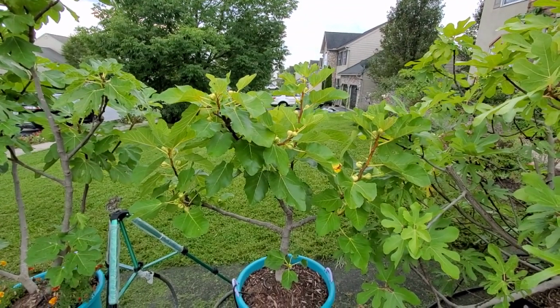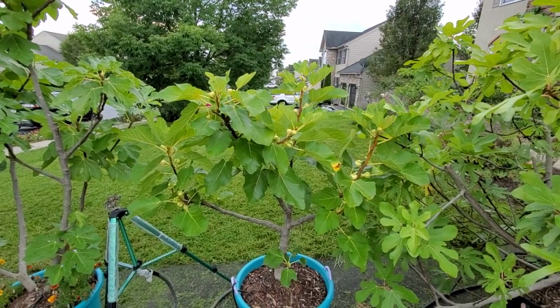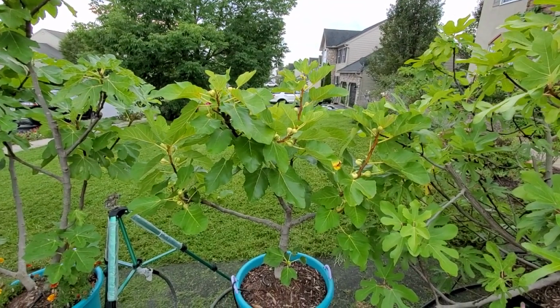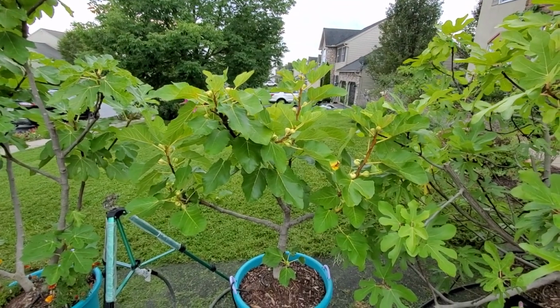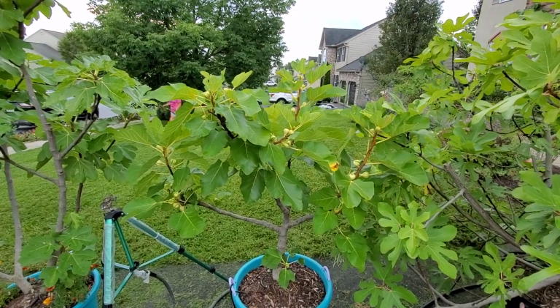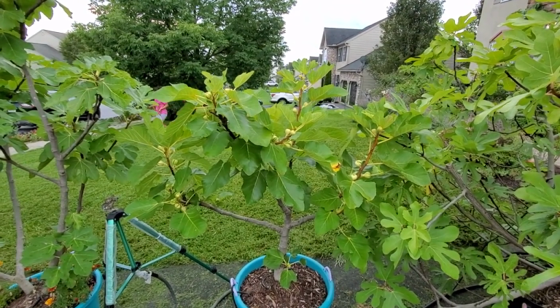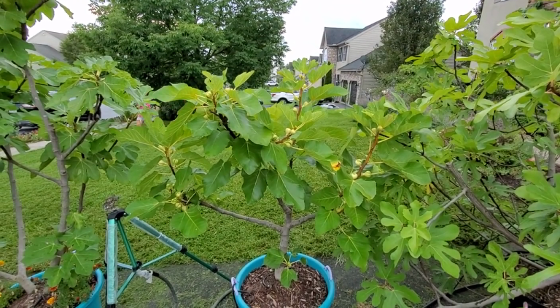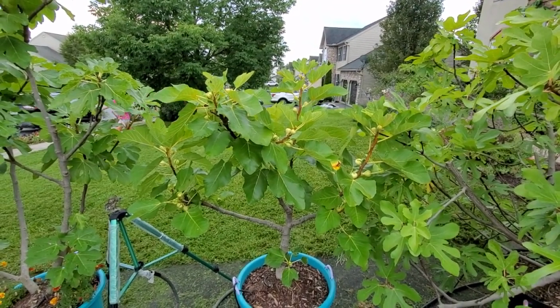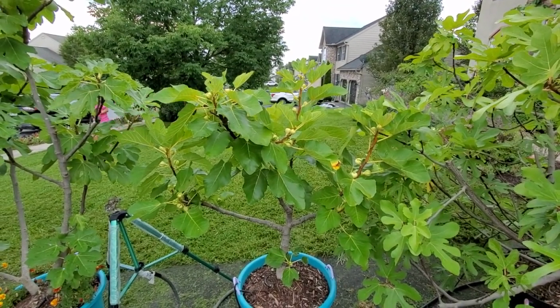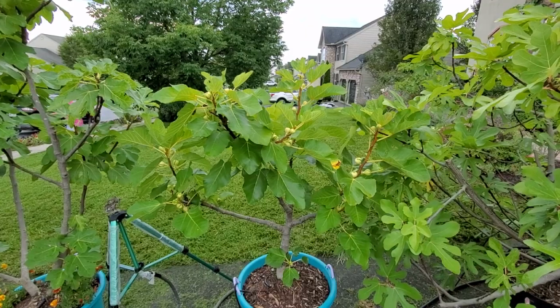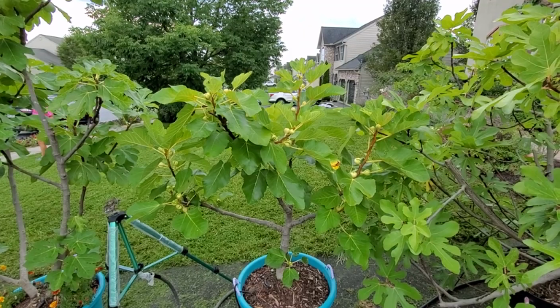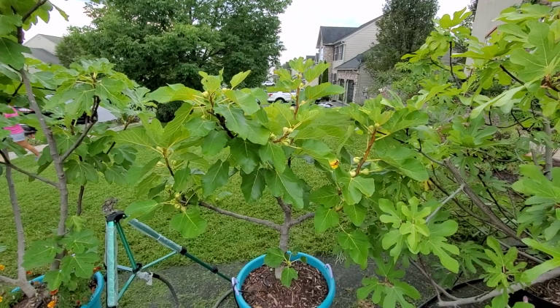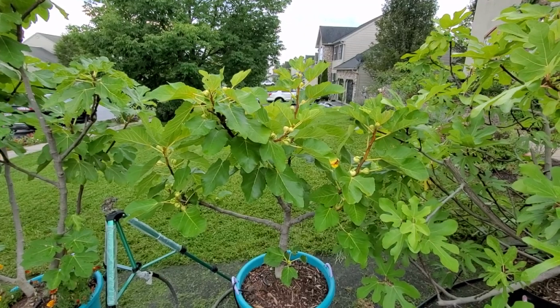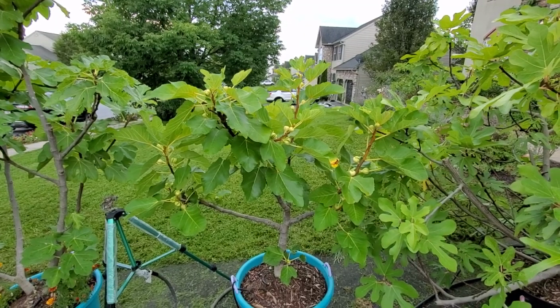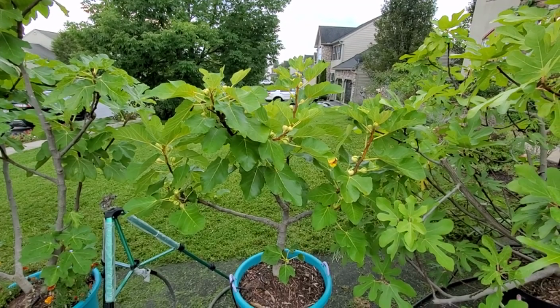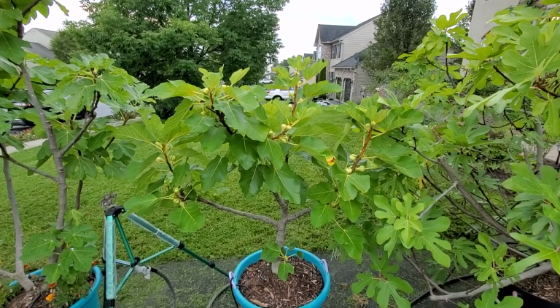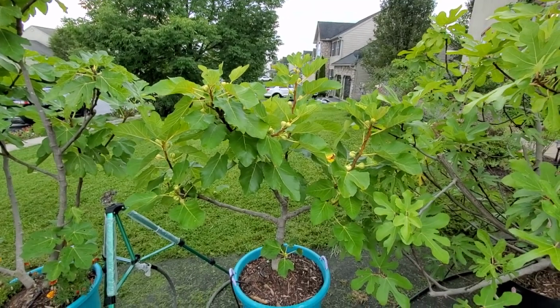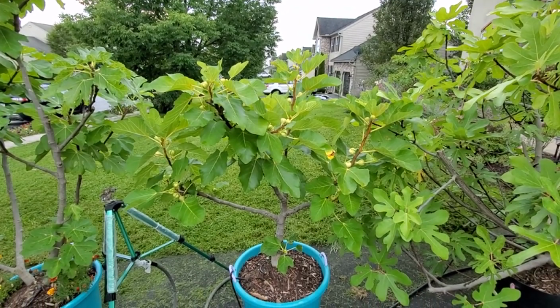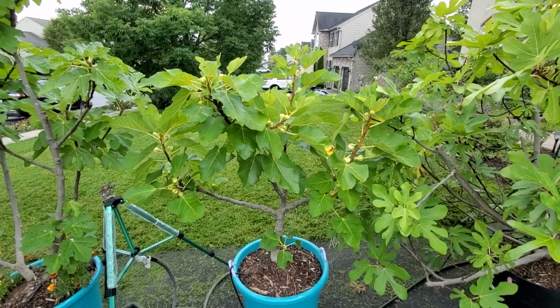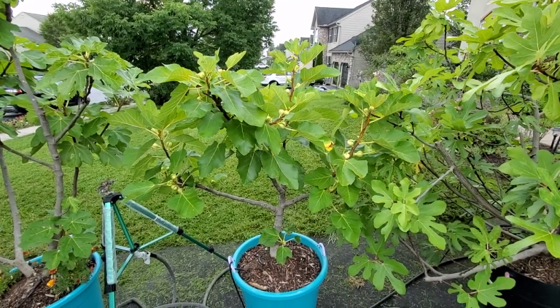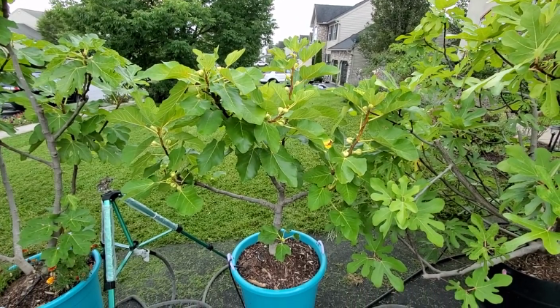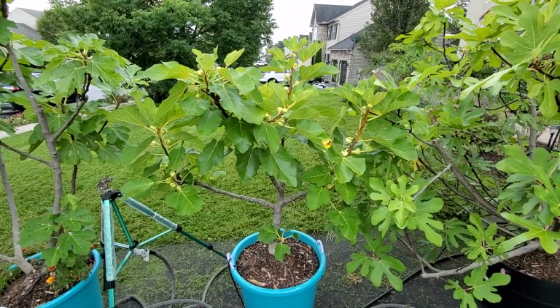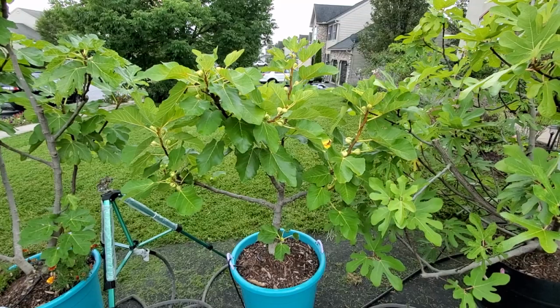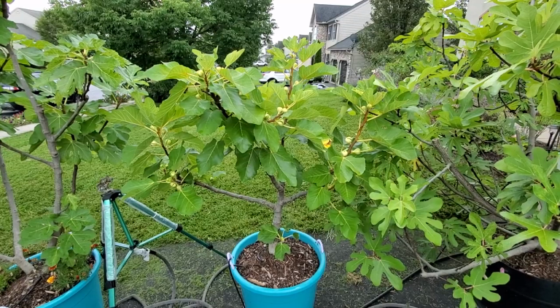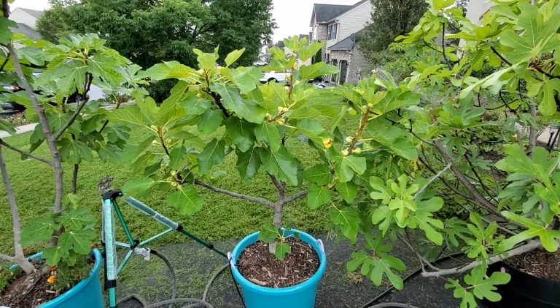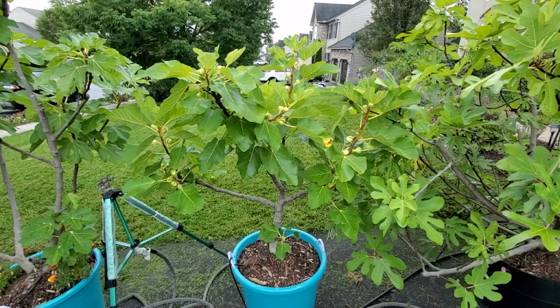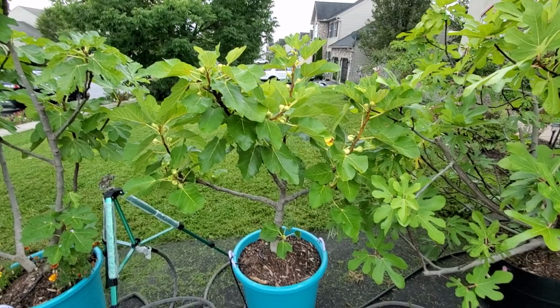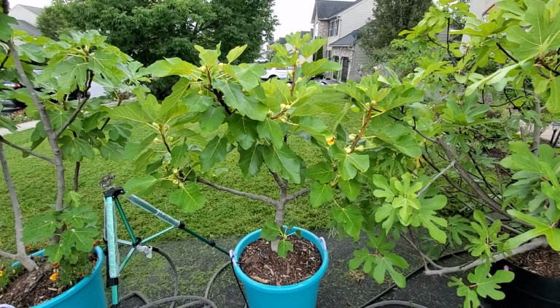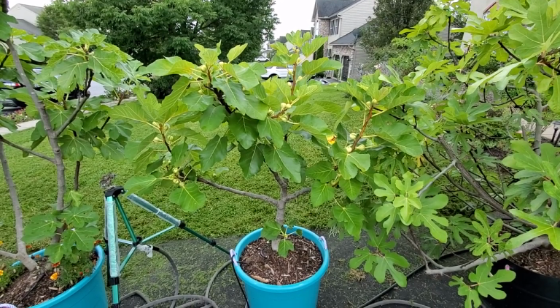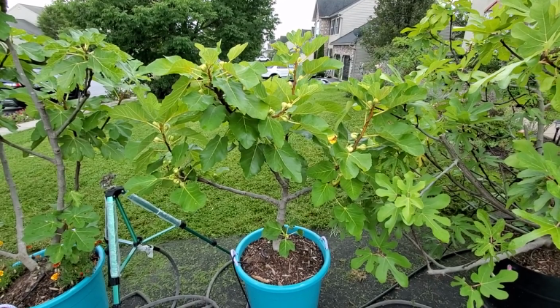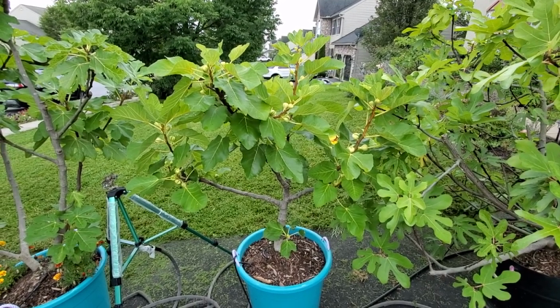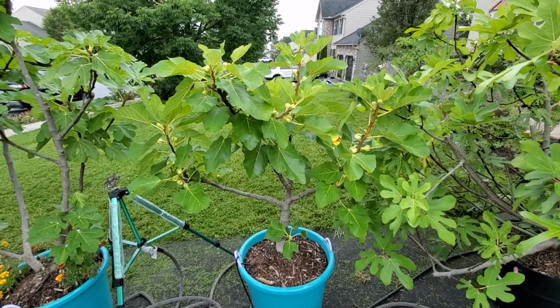This part of pinching will focus on directing the tree's energy to the fruits that will ripen within that time period. Here we have a beautiful Bordasota Negra Ramada that we are going to demonstrate on.